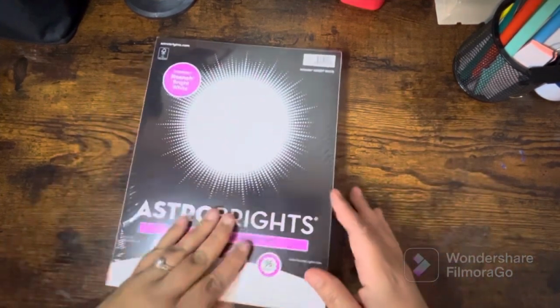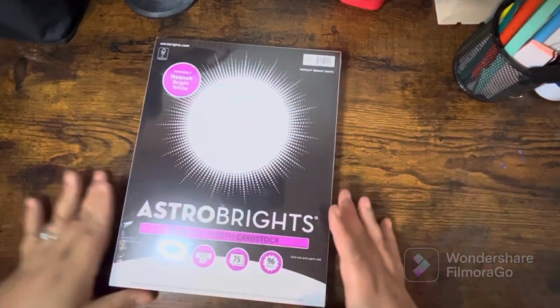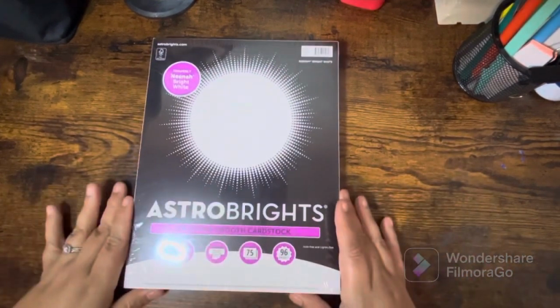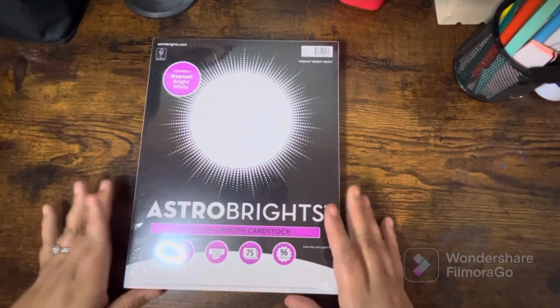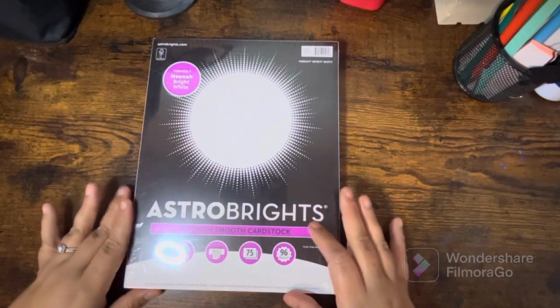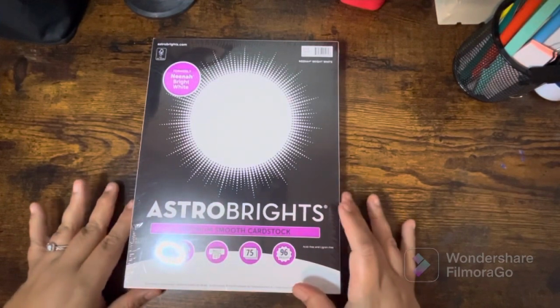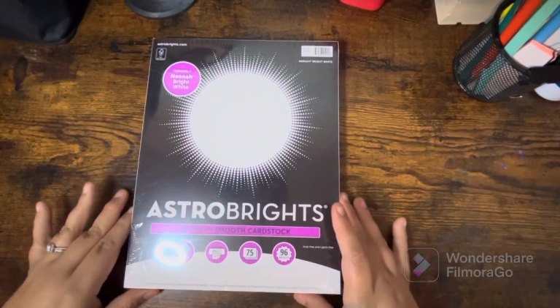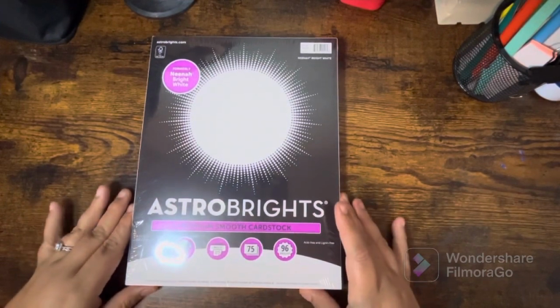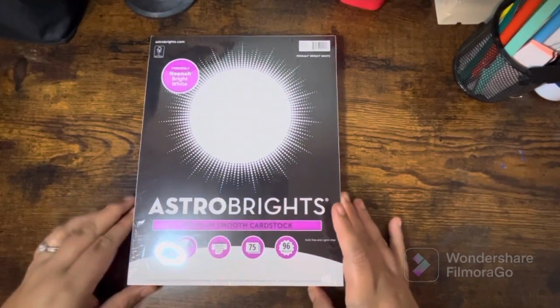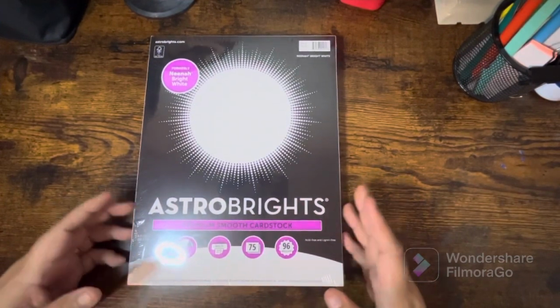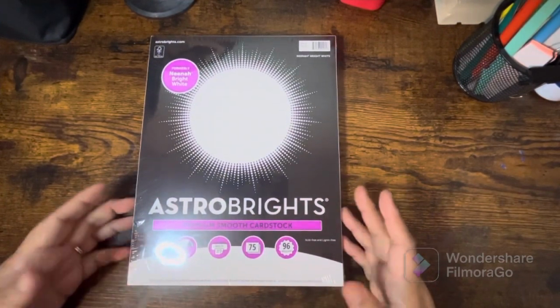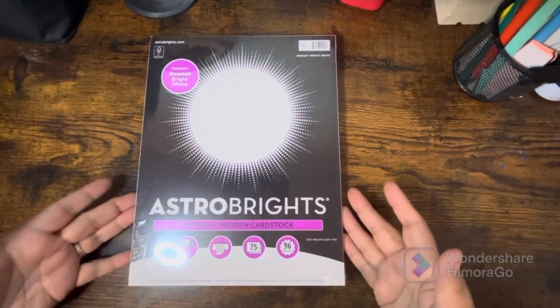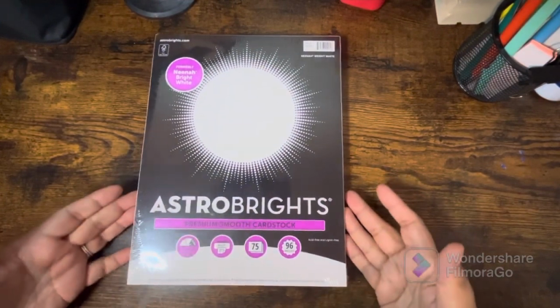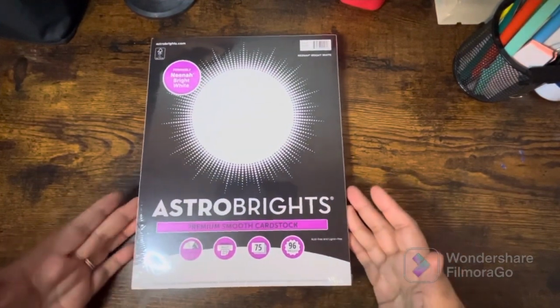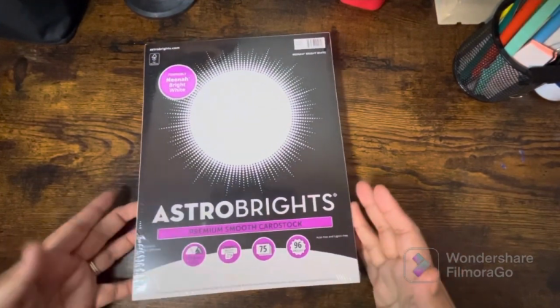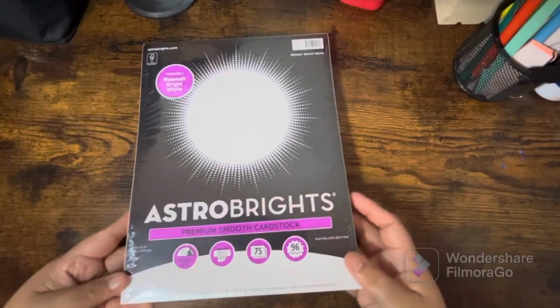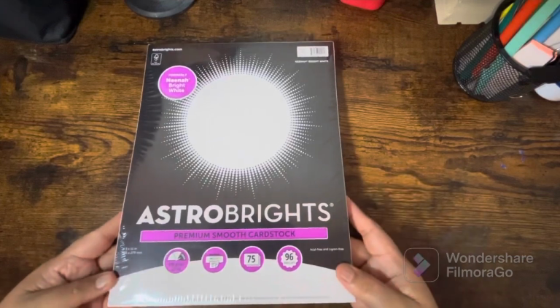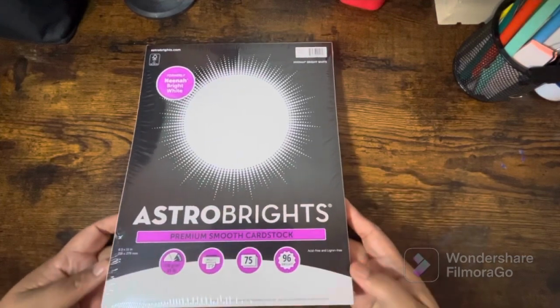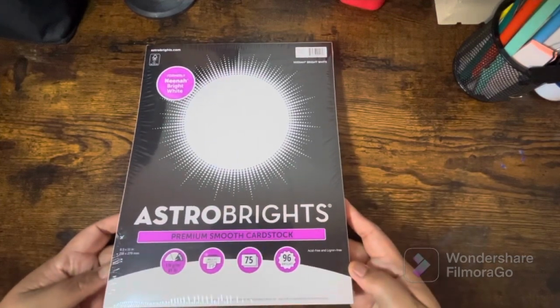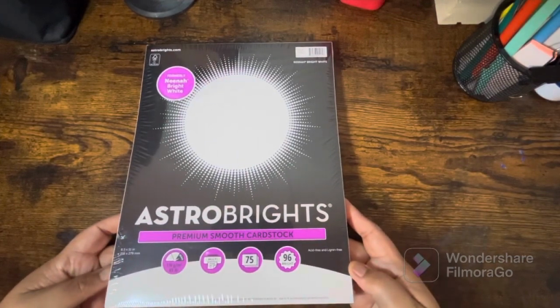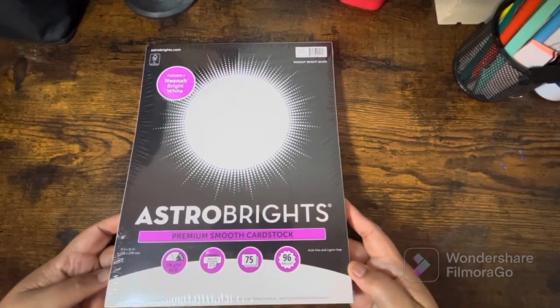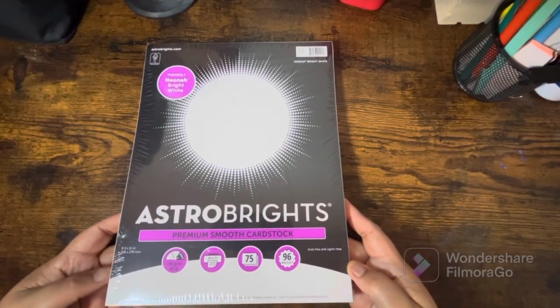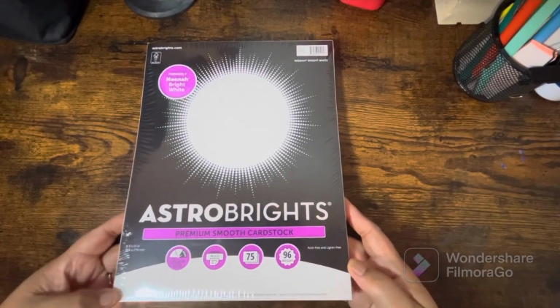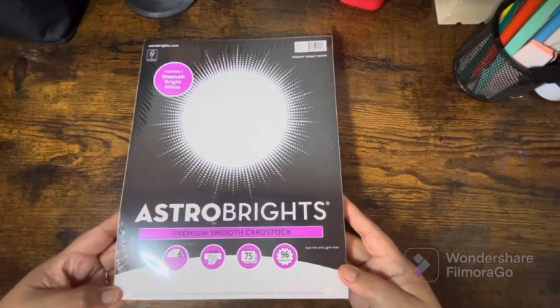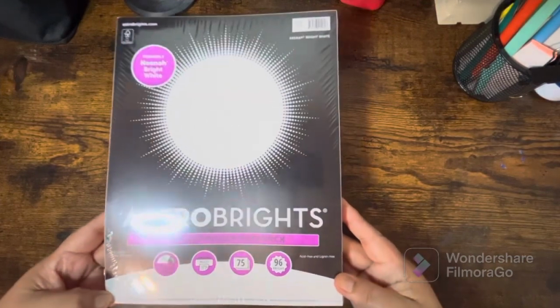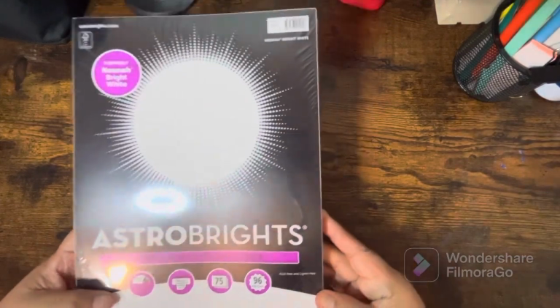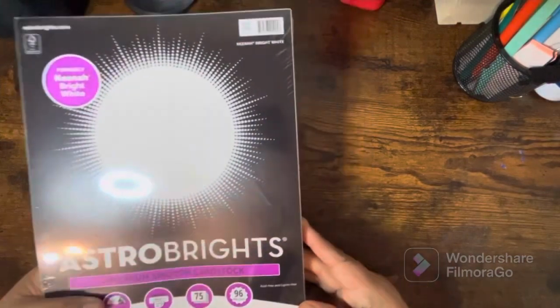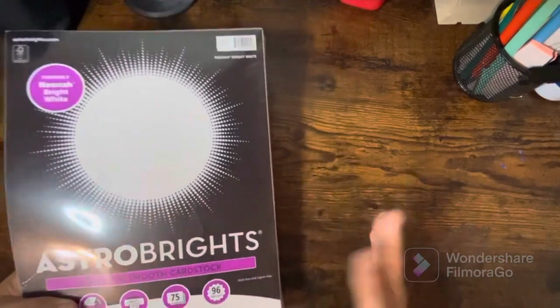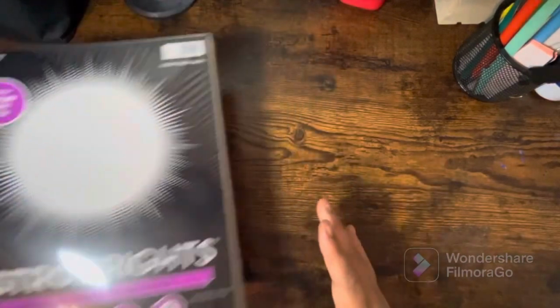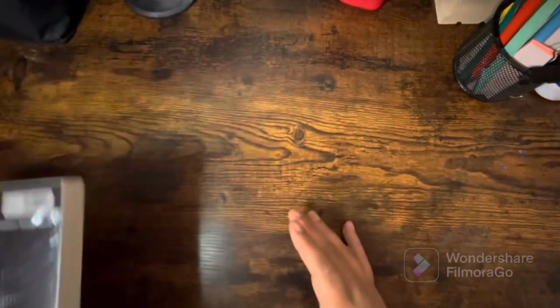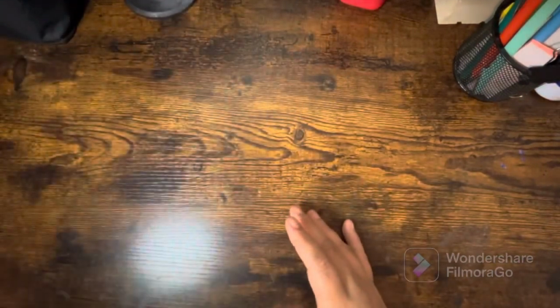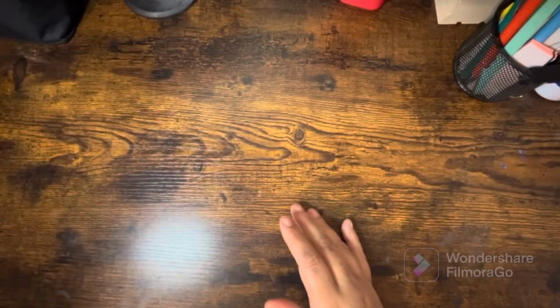From Amazon I picked up some more cardstock paper — I was running out. This is what I print my PDFs on, so I needed more. I think I paid like six dollars for that.